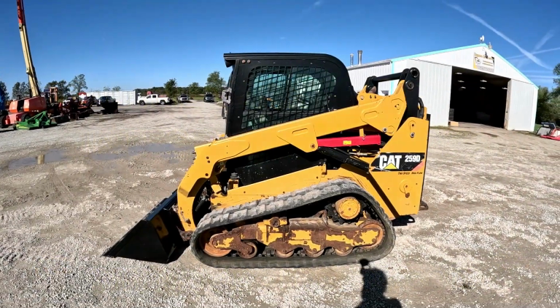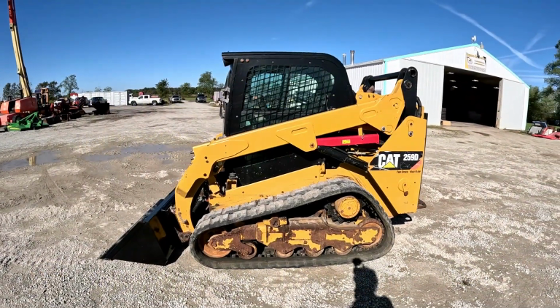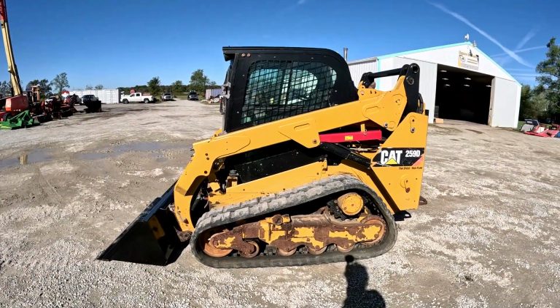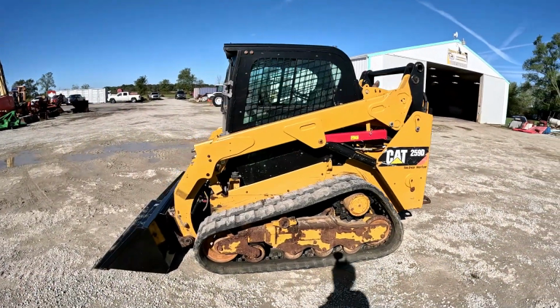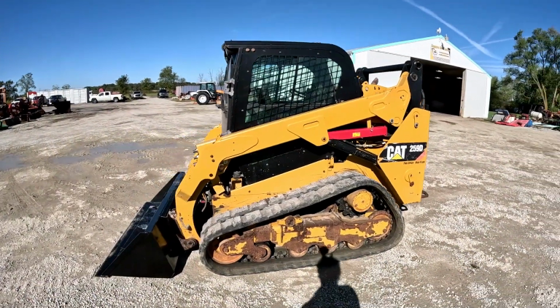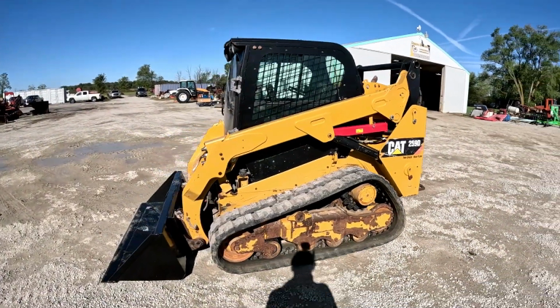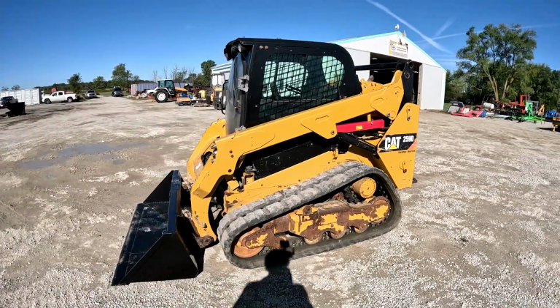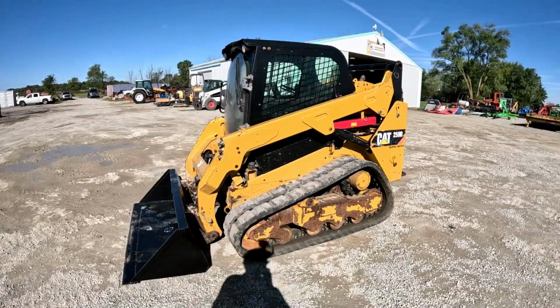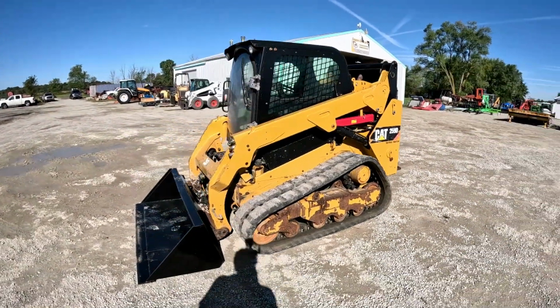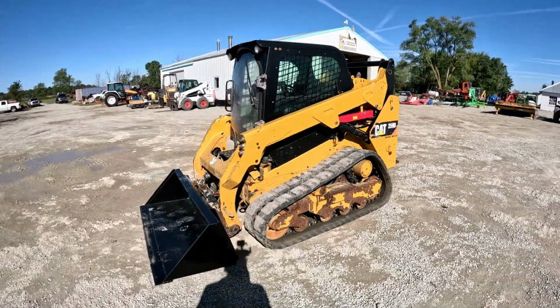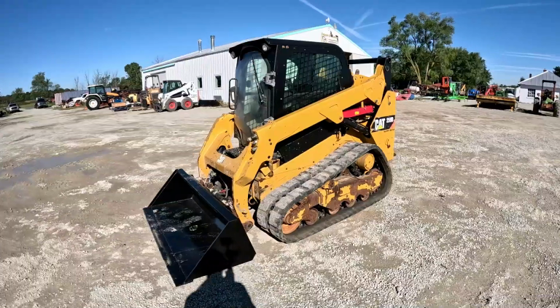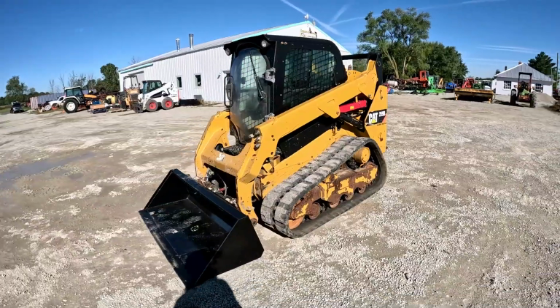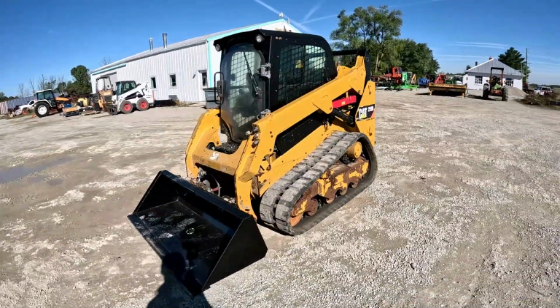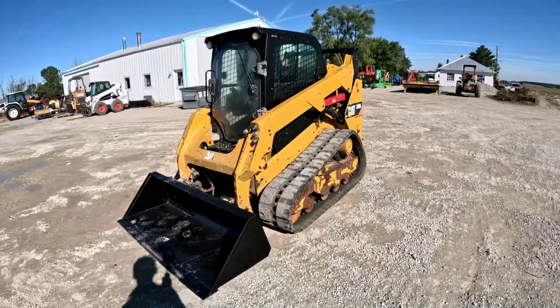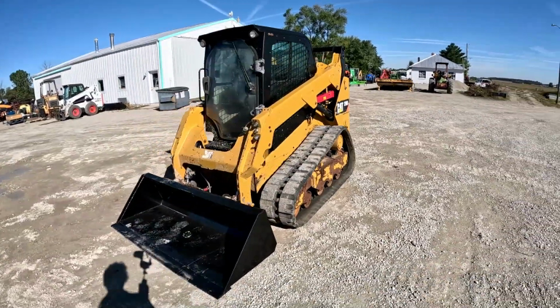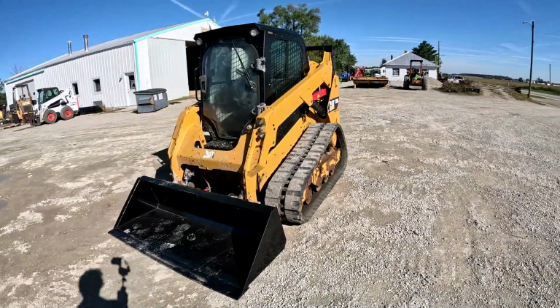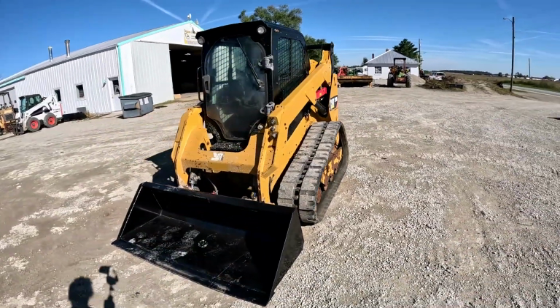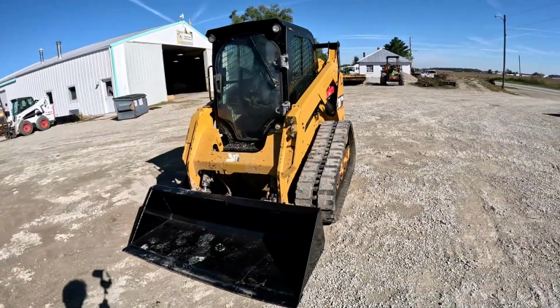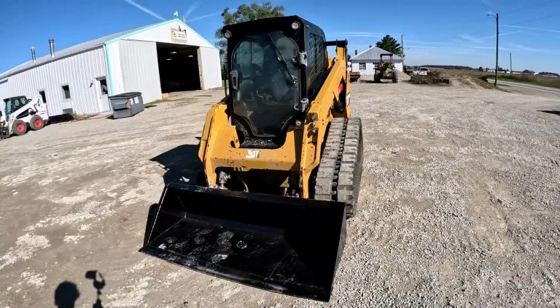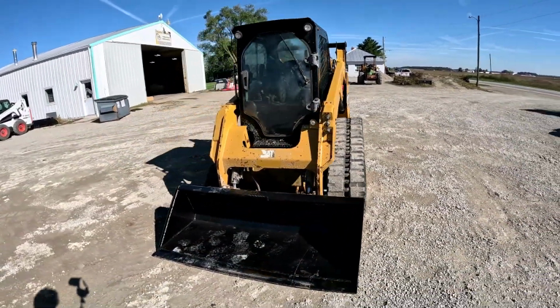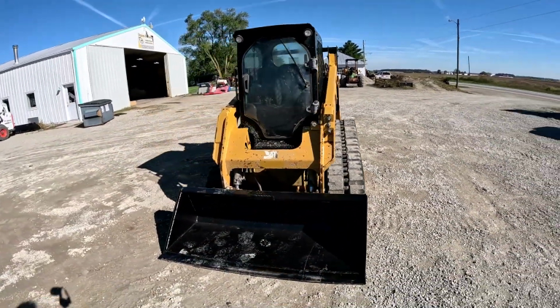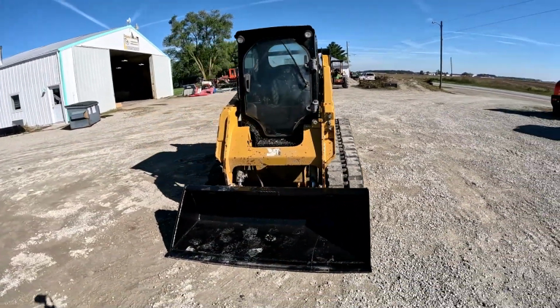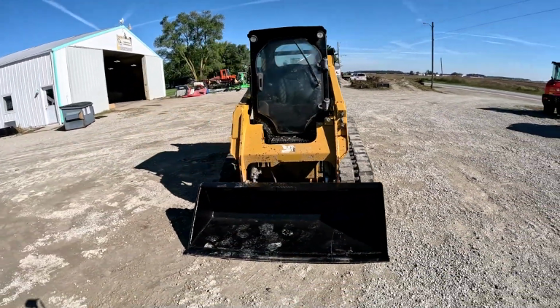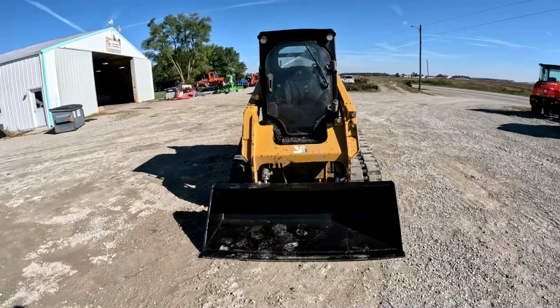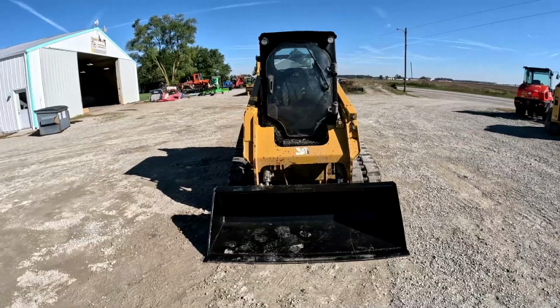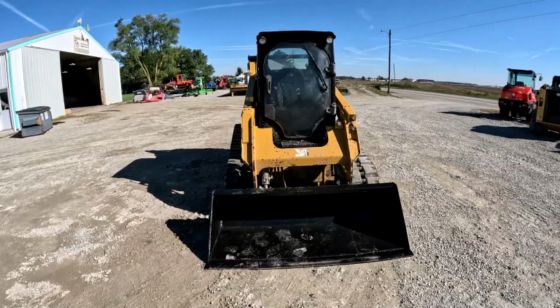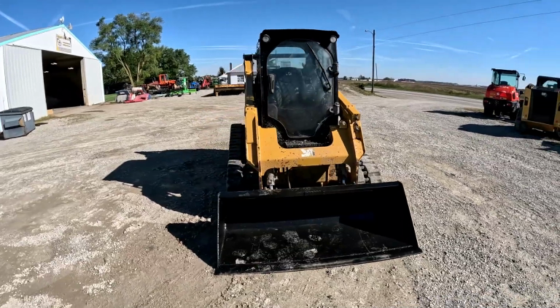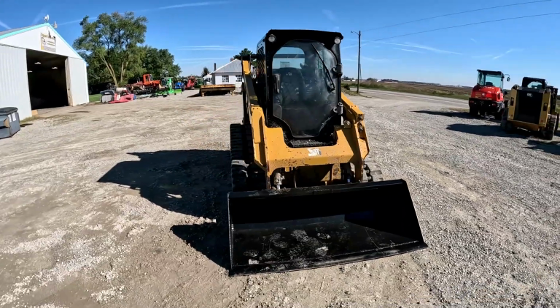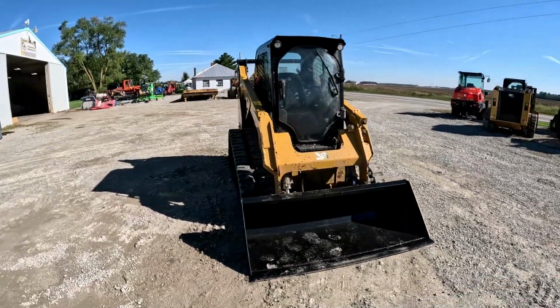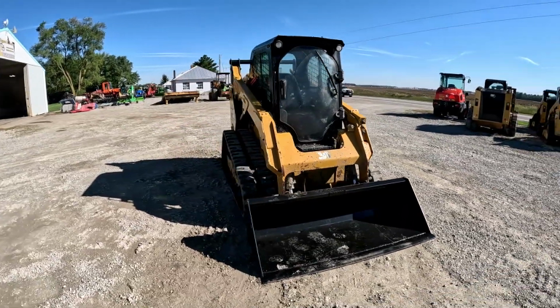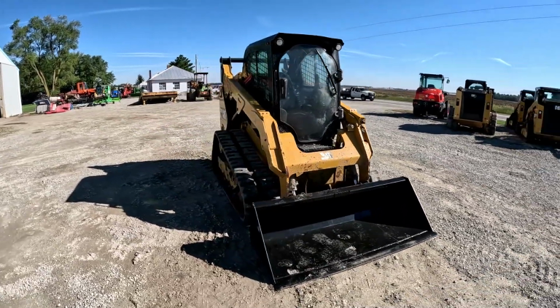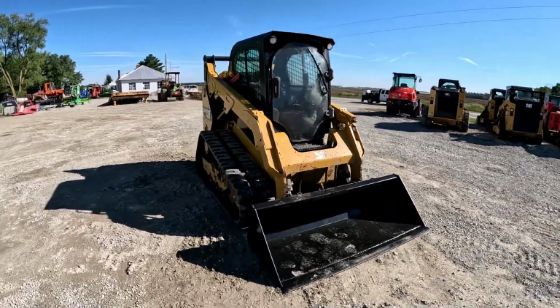Hey everybody, it's Brad at Dapor Brothers LLC out in Versailles, Ohio. Going to do another walk-around video followed by an operational video on this 2016 Caterpillar 259D that came in and we're putting up for sale.